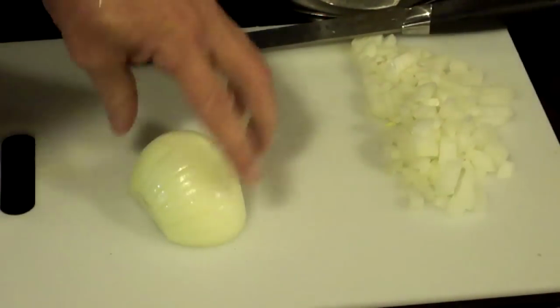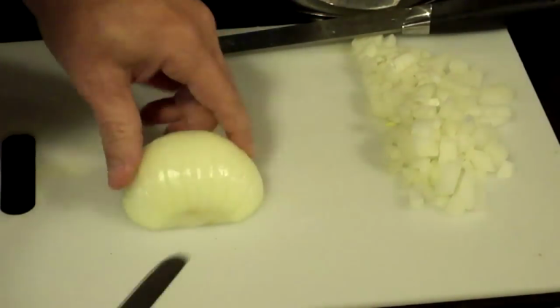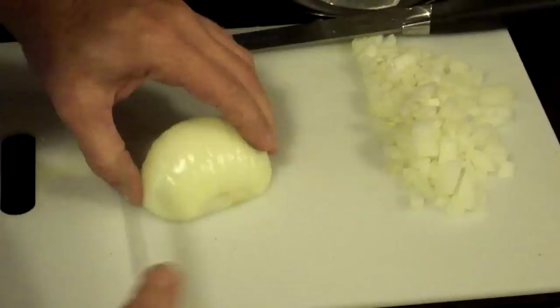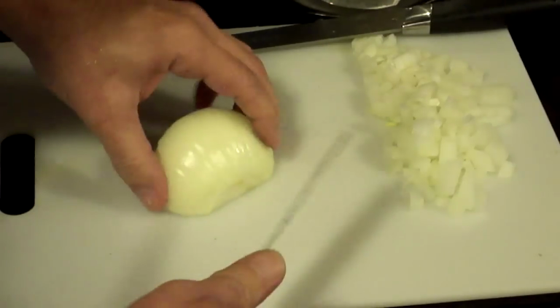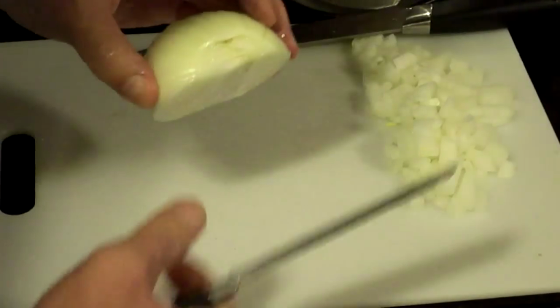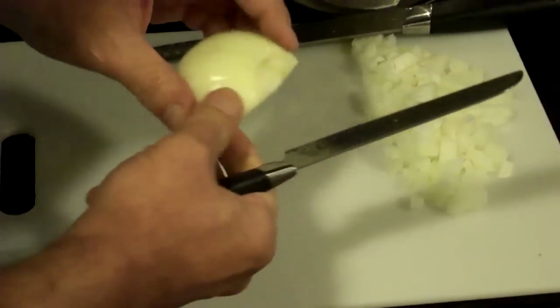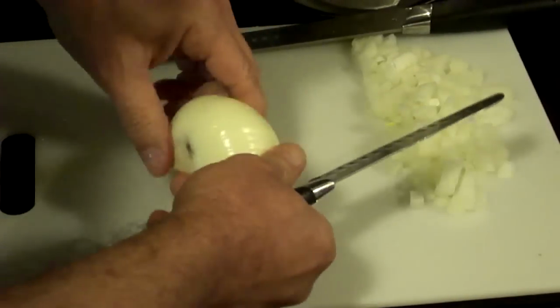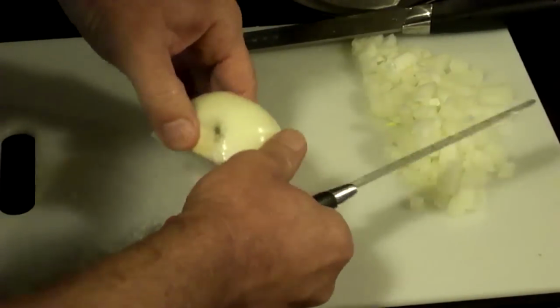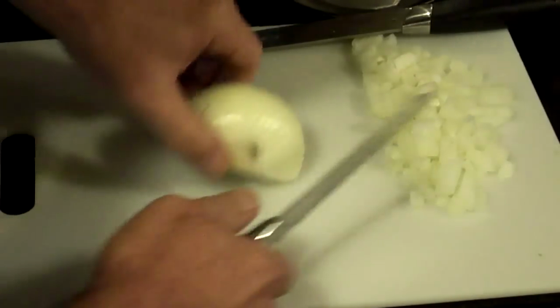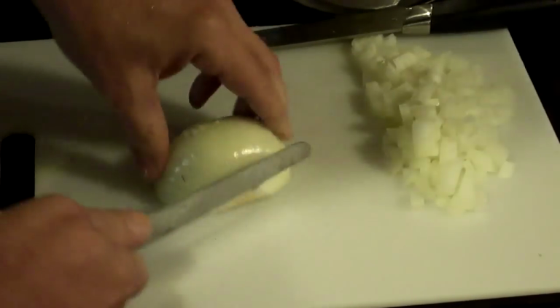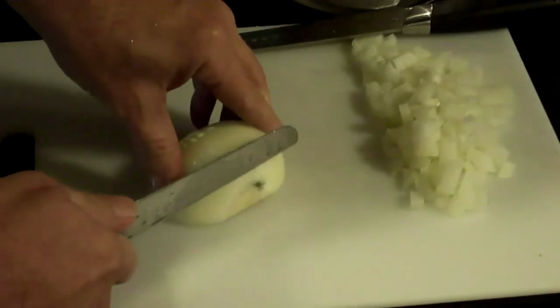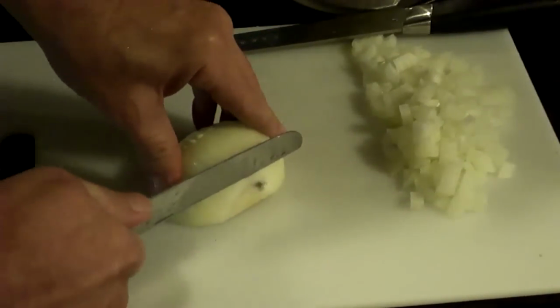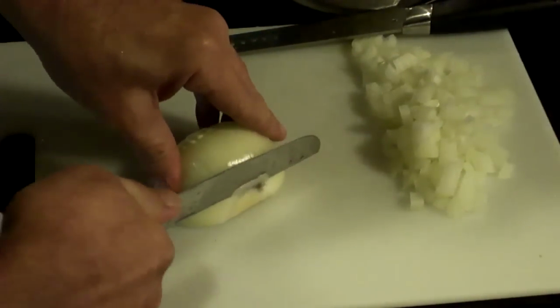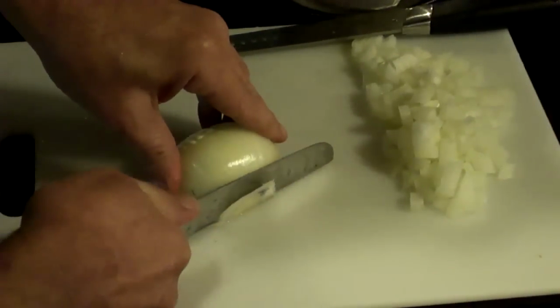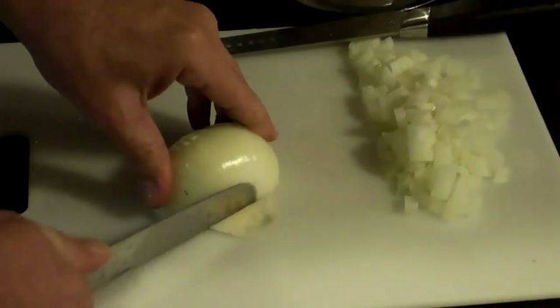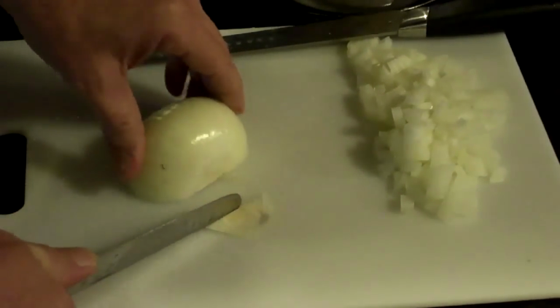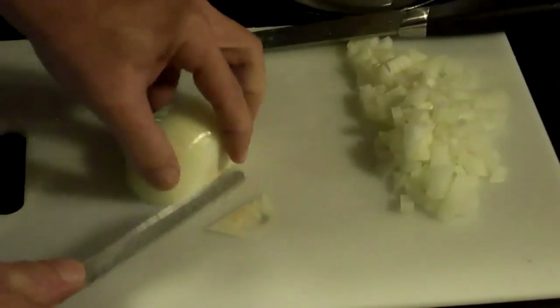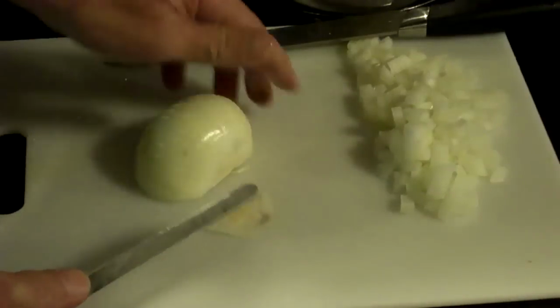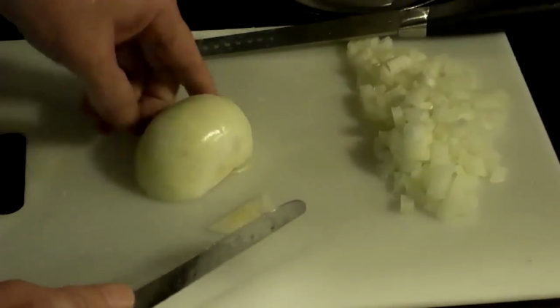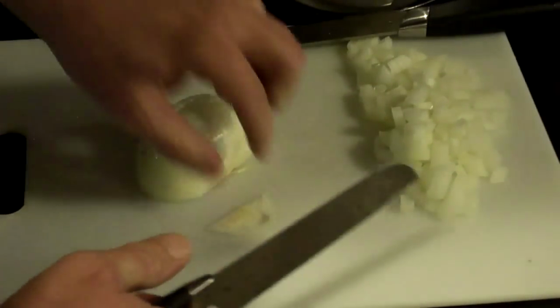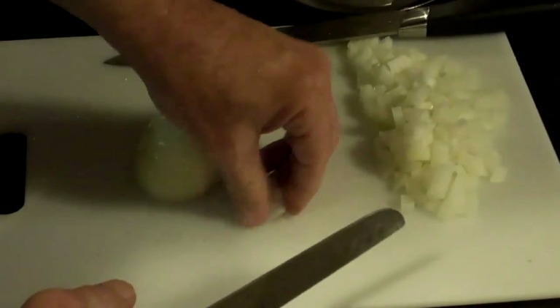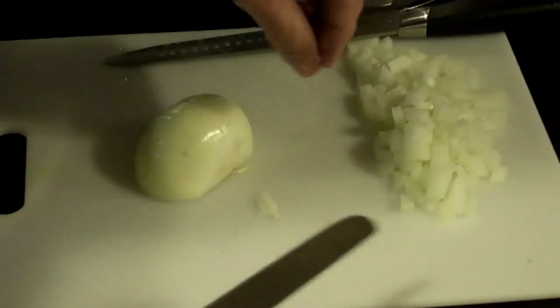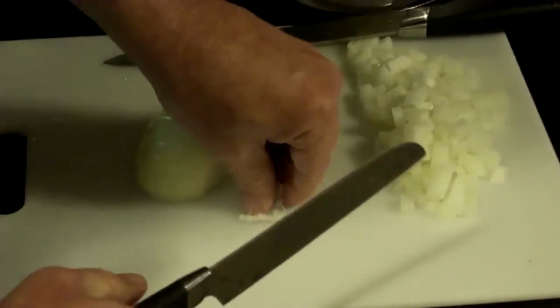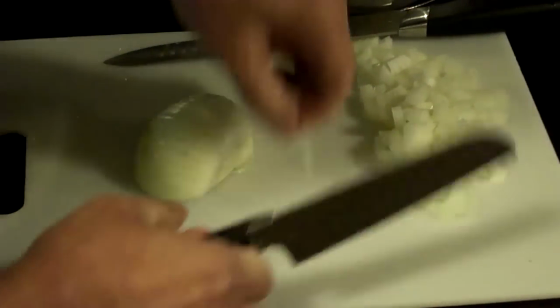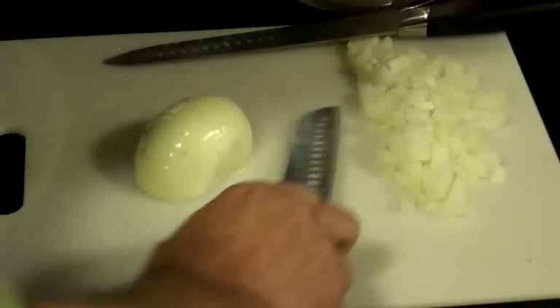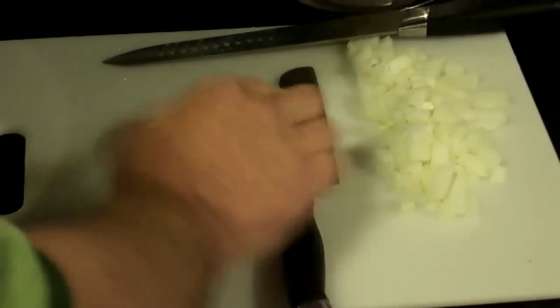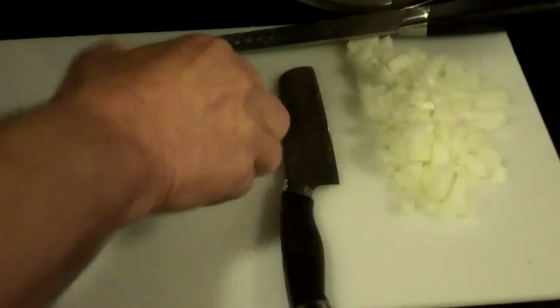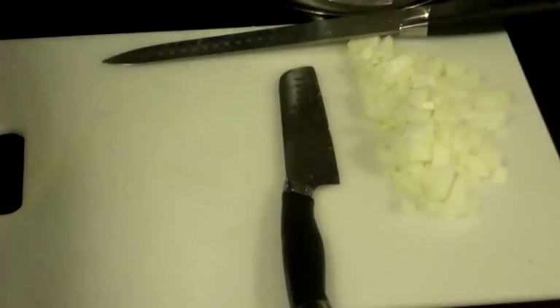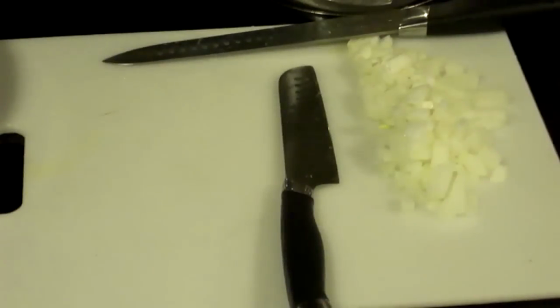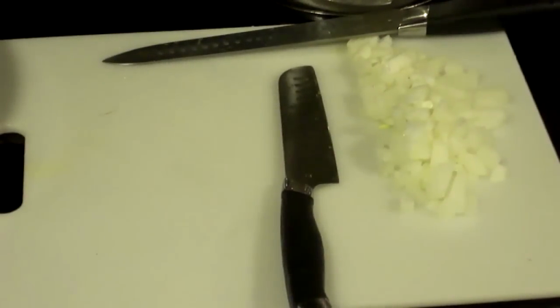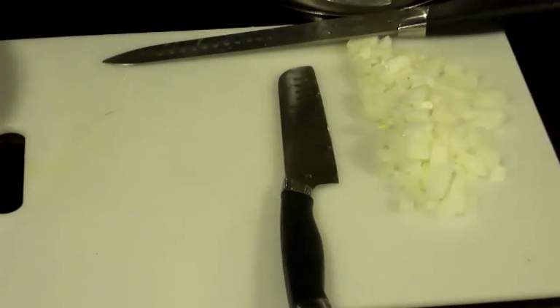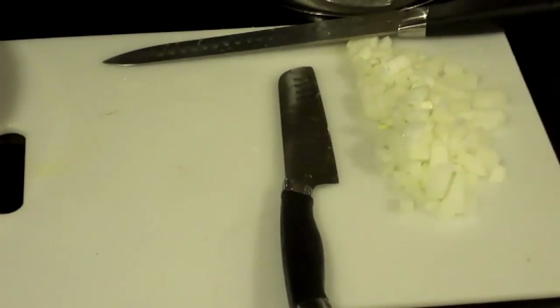So what's the best way to get a good slice of onion? Find your thick end there. We've still got a little bit of dark coloring there — that could be from my hands — but I'll give this a quick rinse in cold water.